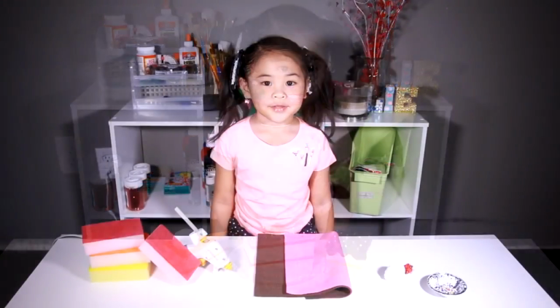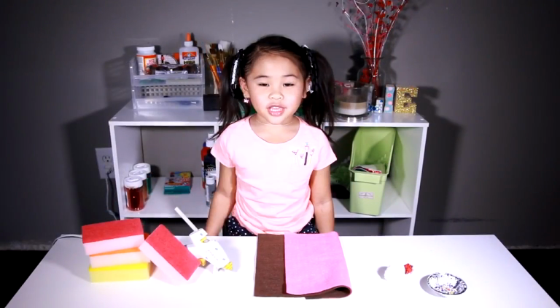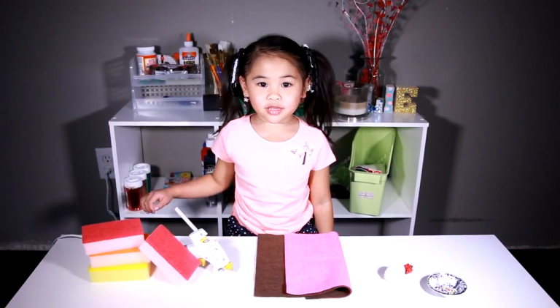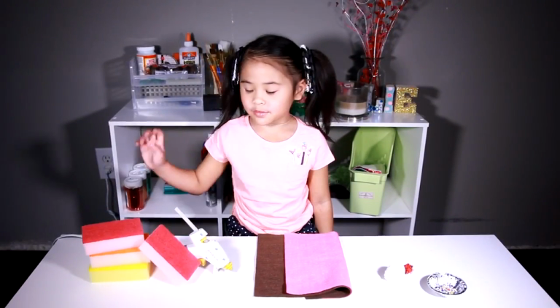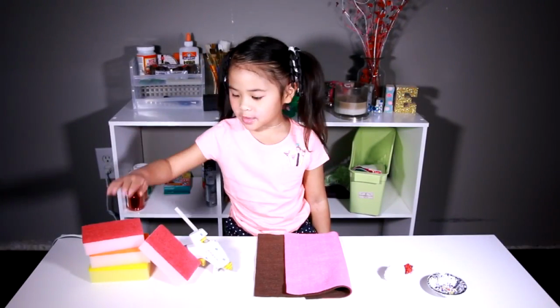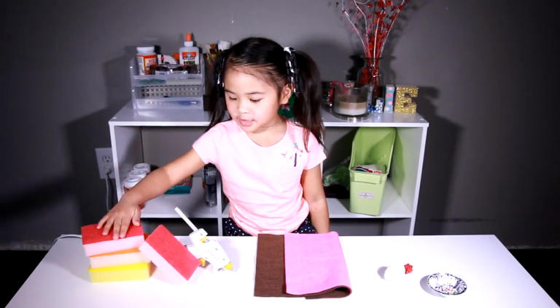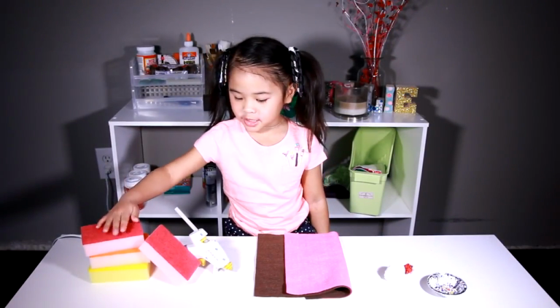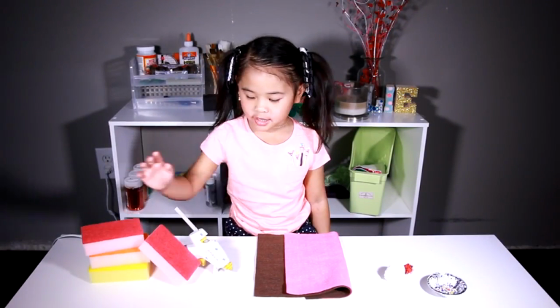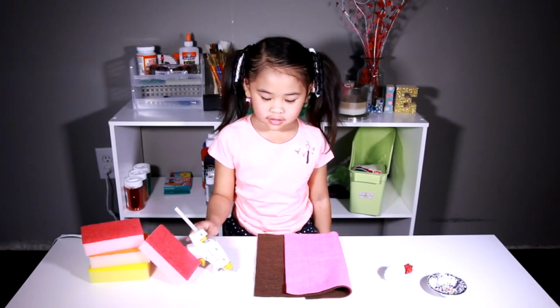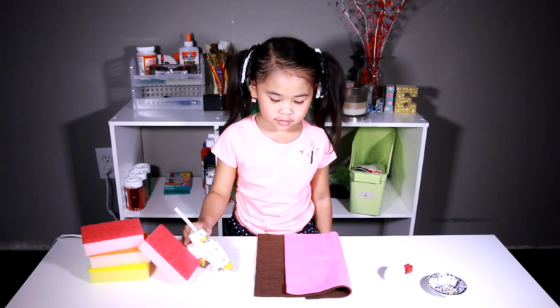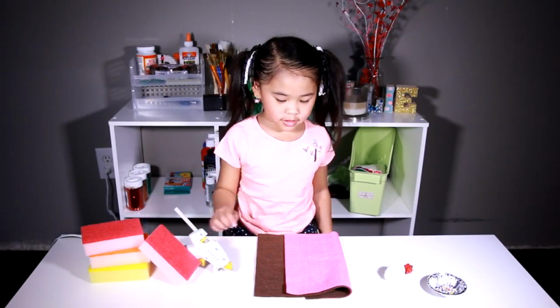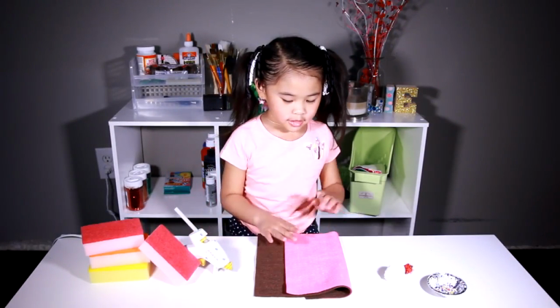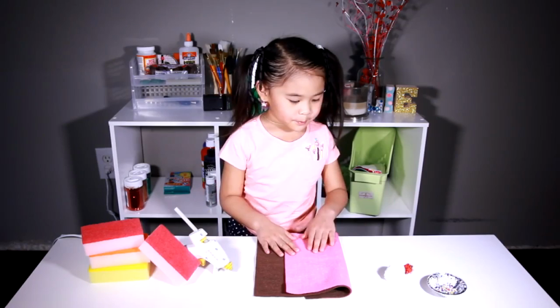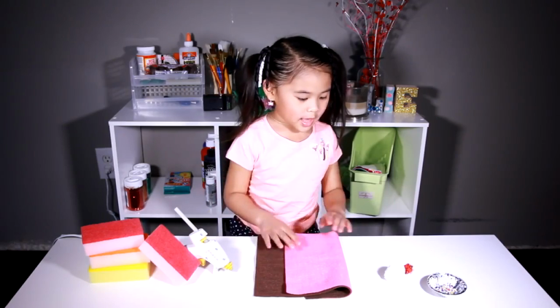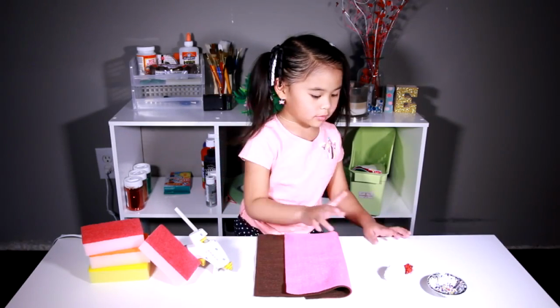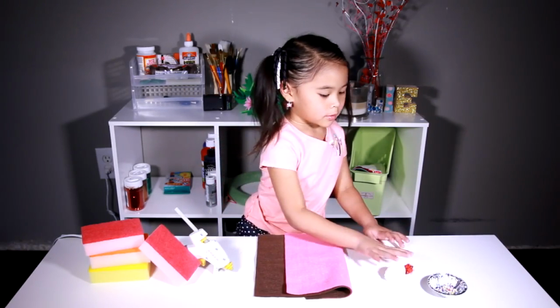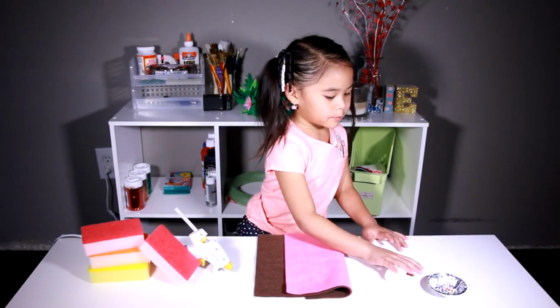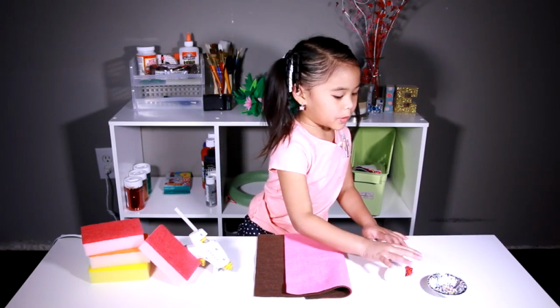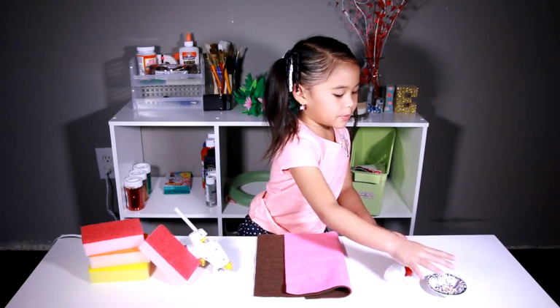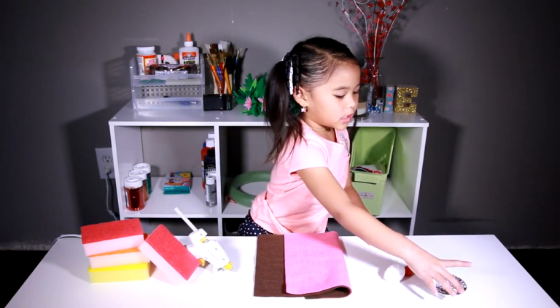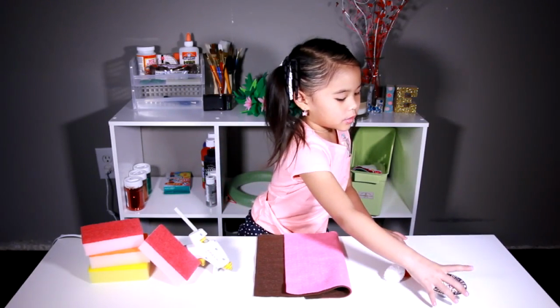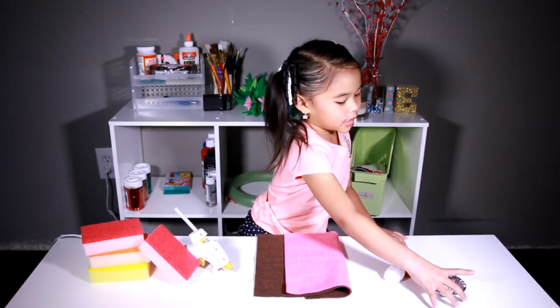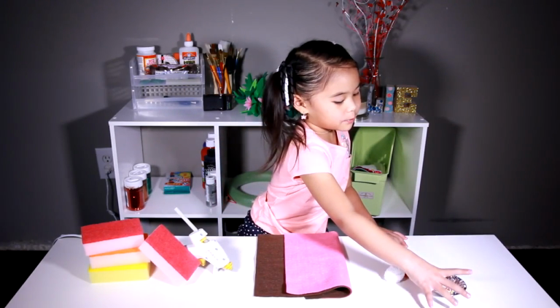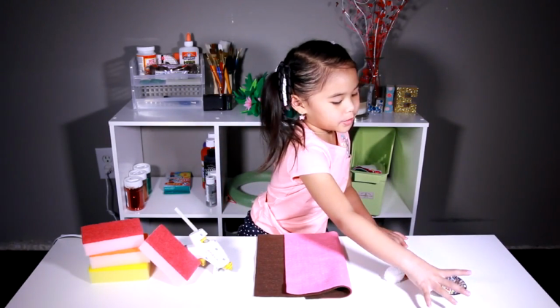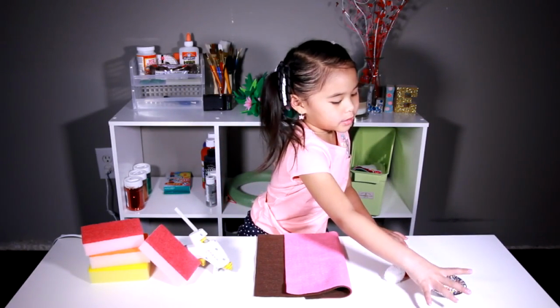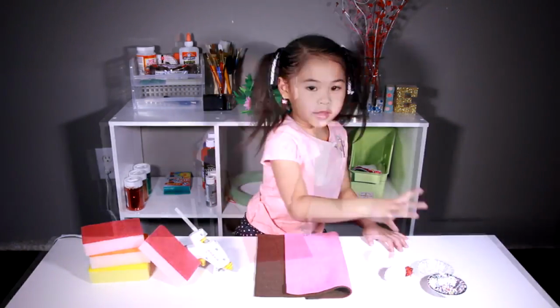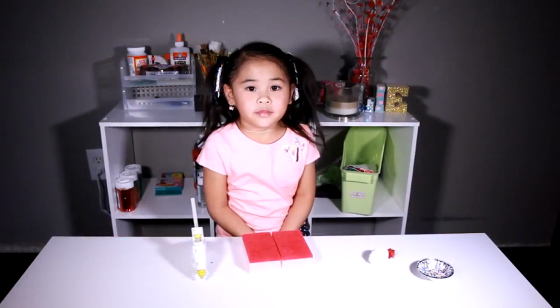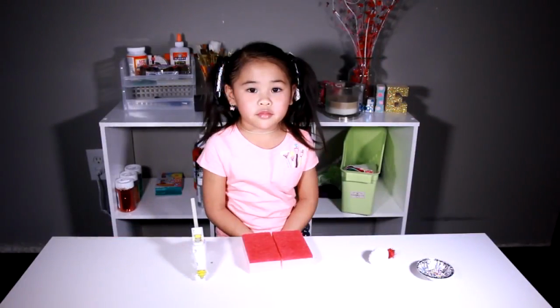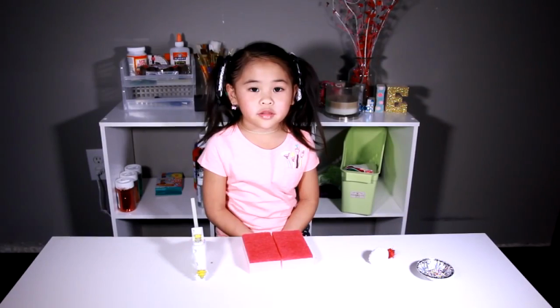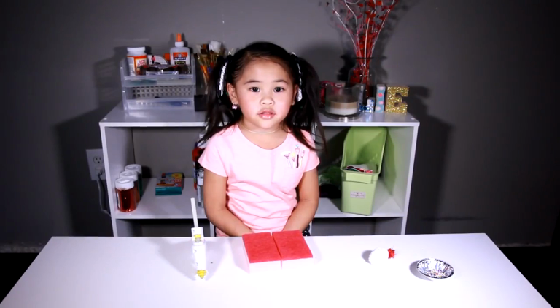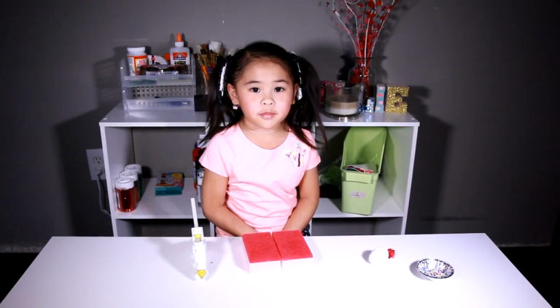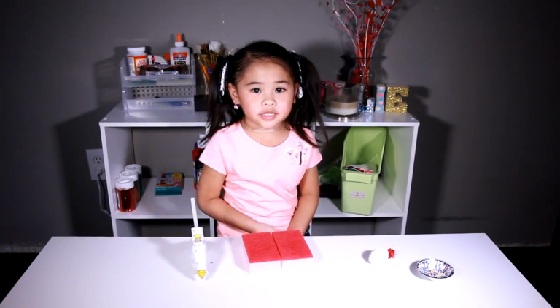Today we're going to make sponges. You'll need a glue gun, belt, pom-poms and beads. First we glue the sponge.